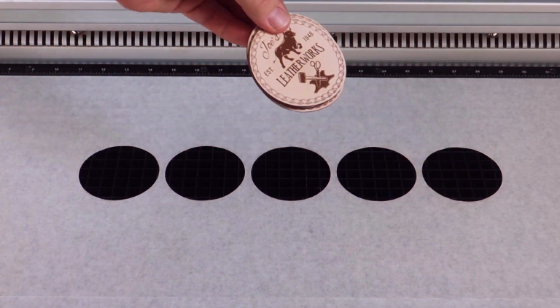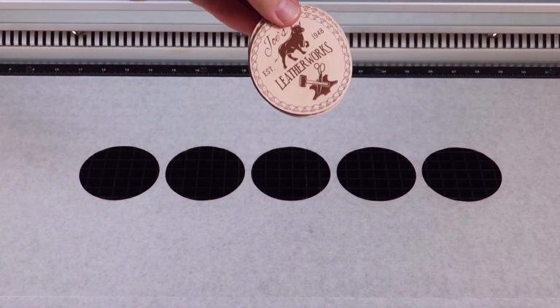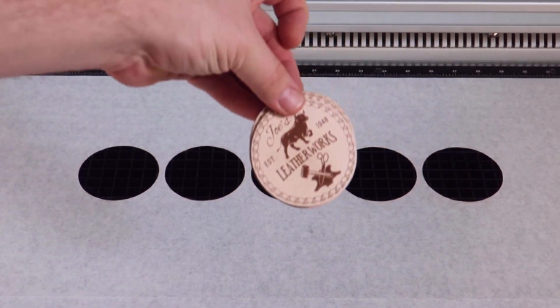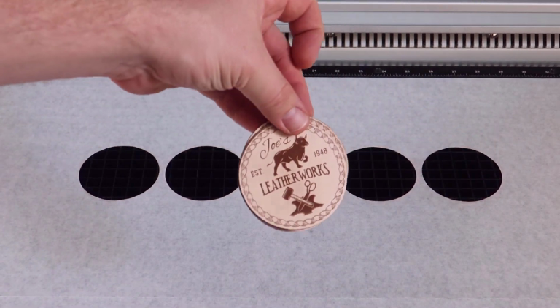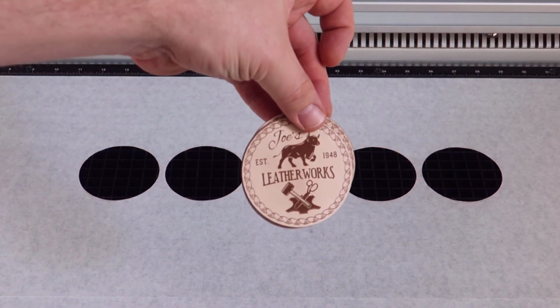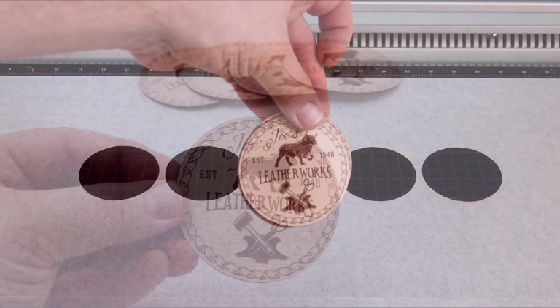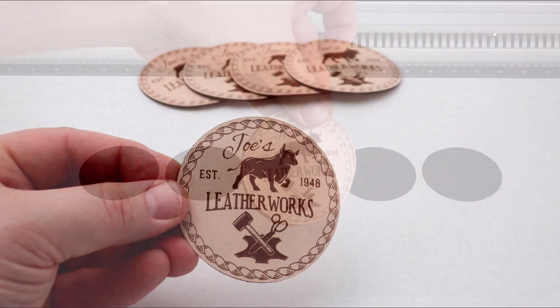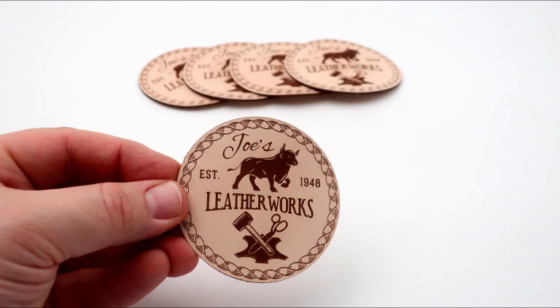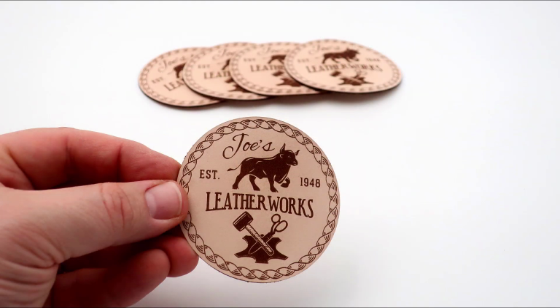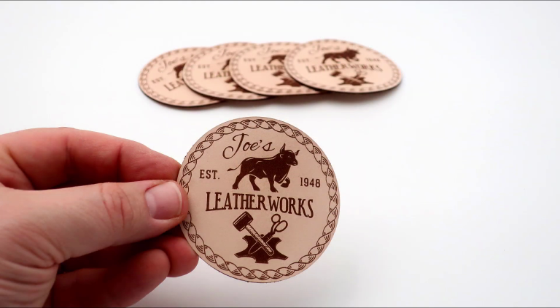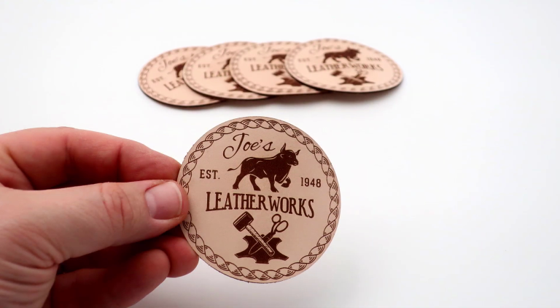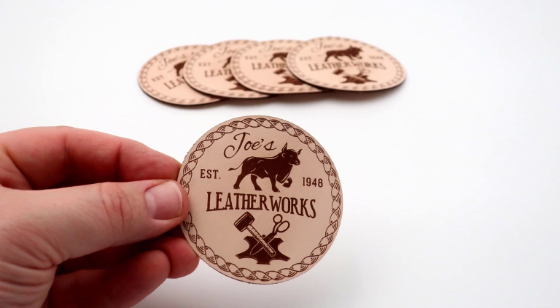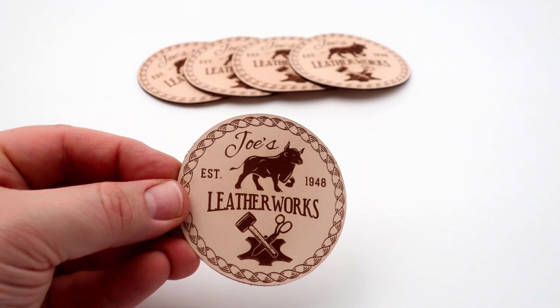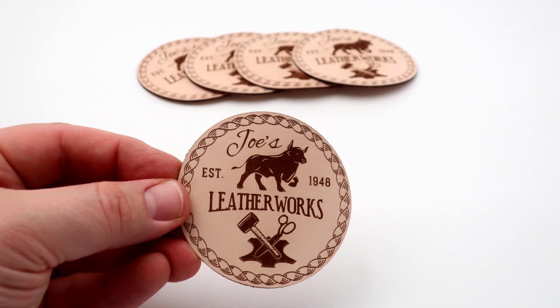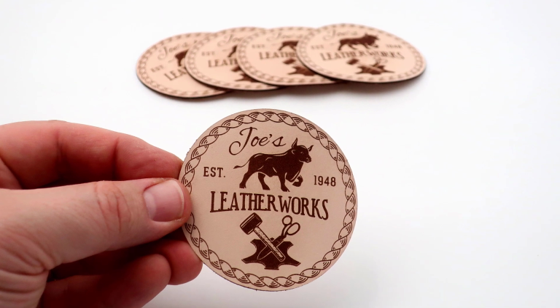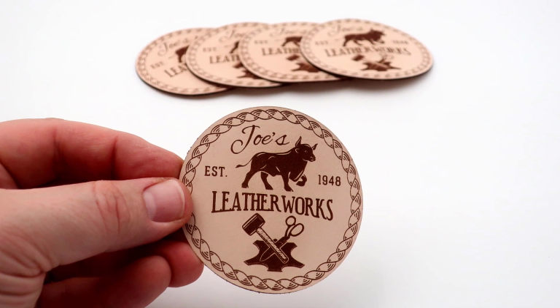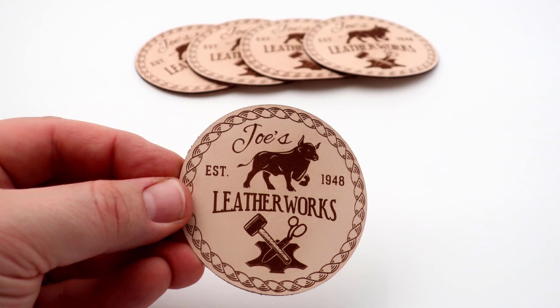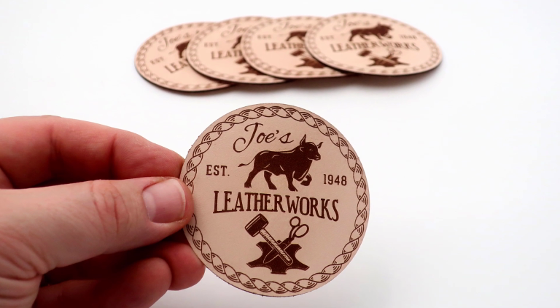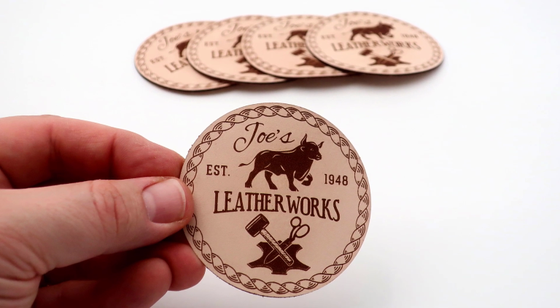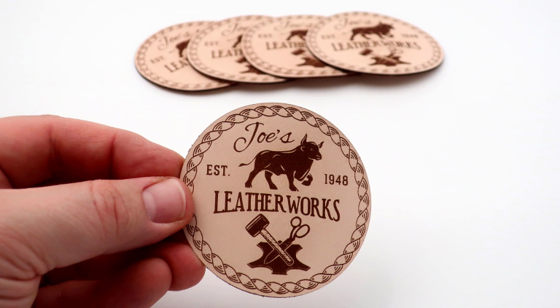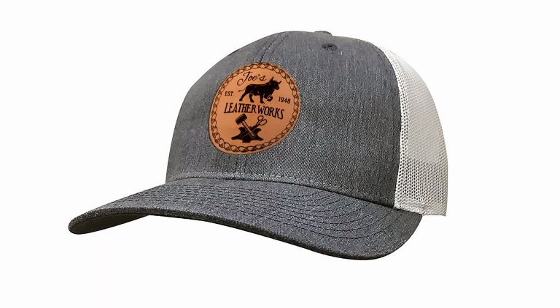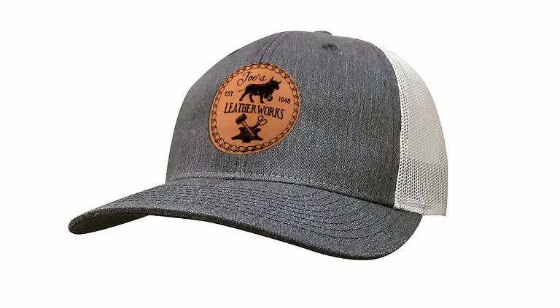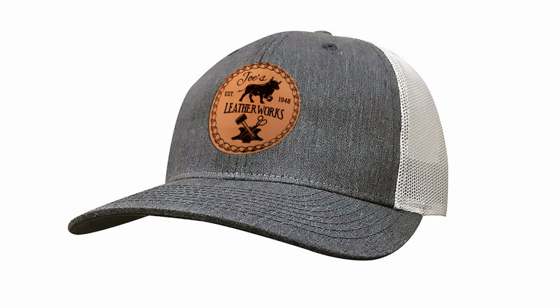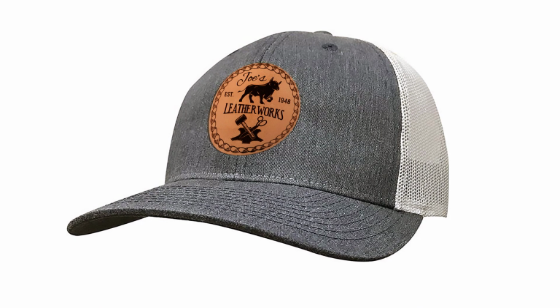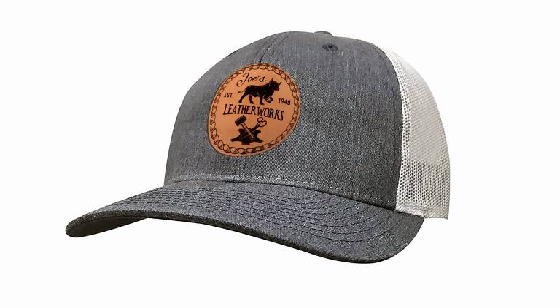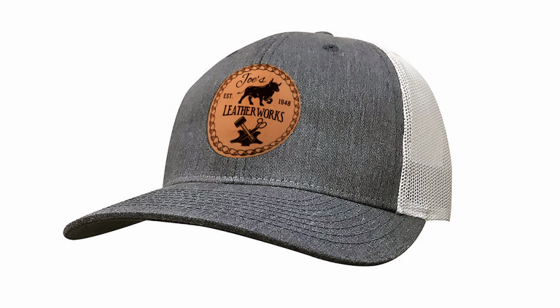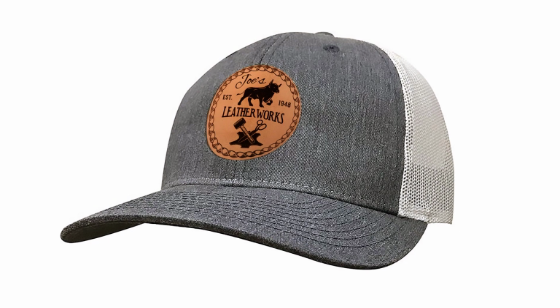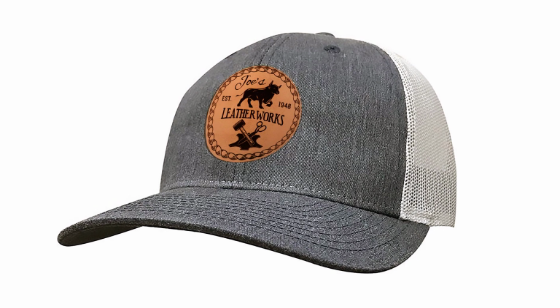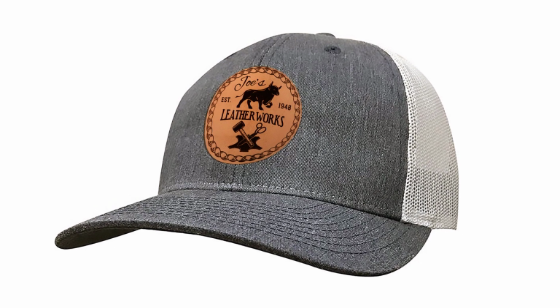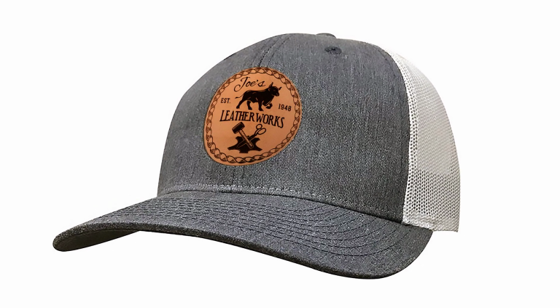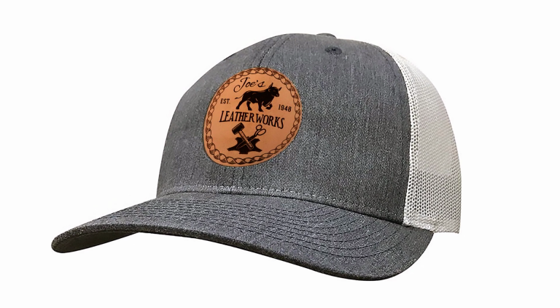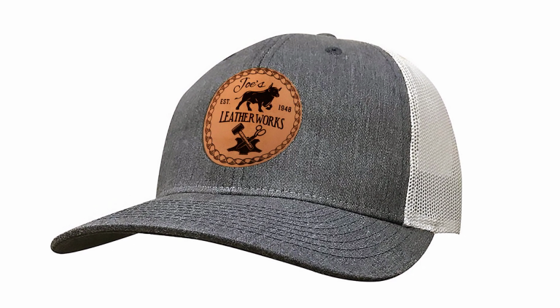This process will work for any thin, flexible pre-cut material such as thin films, paper, veneers, thin plastics, woods, fabrics, in addition to the leather we just demonstrated.